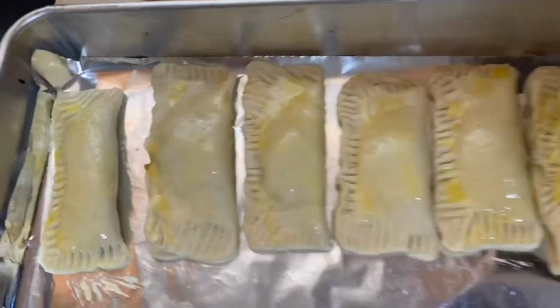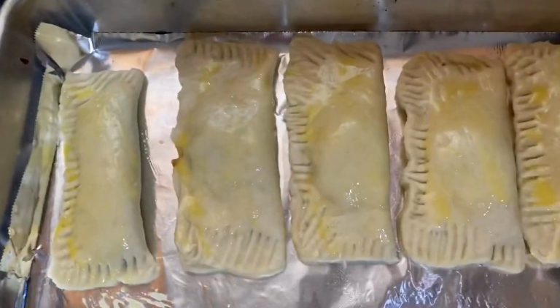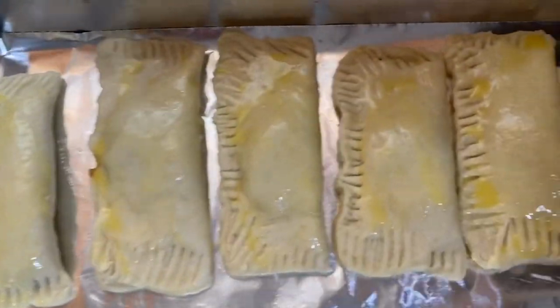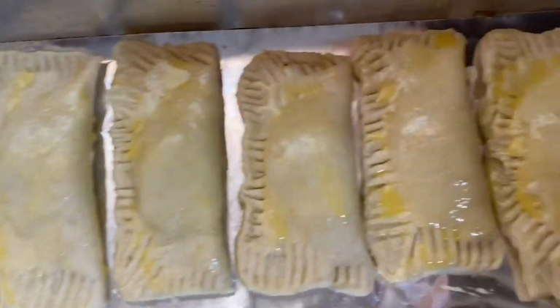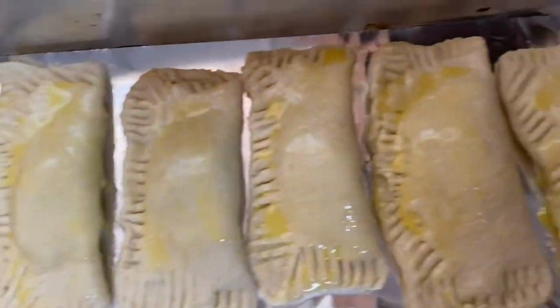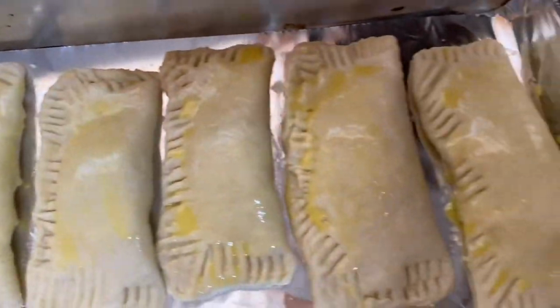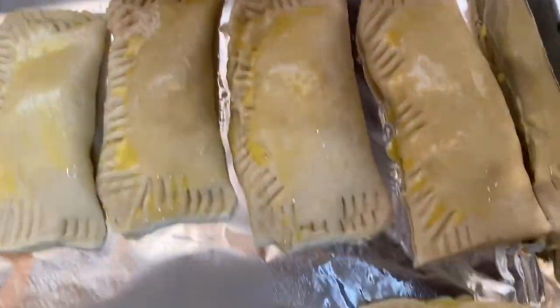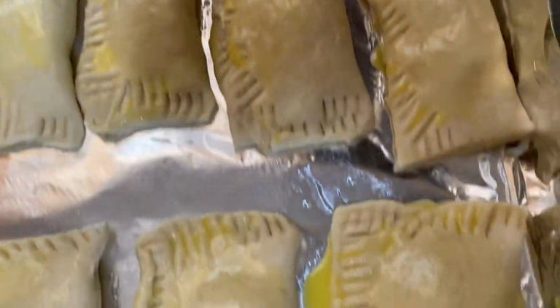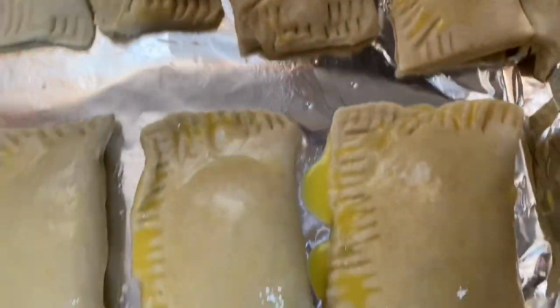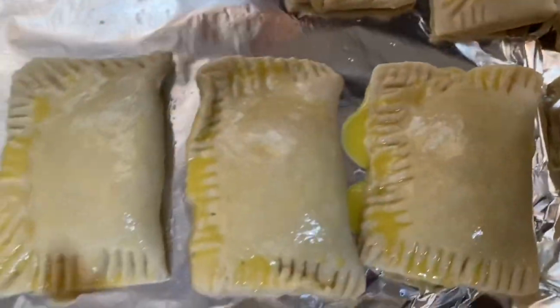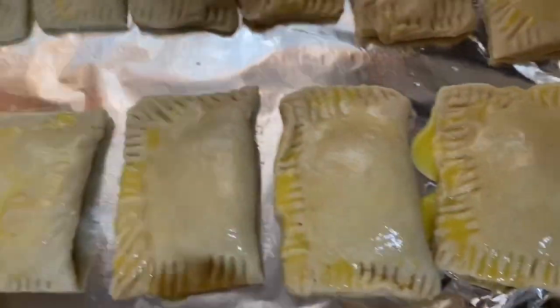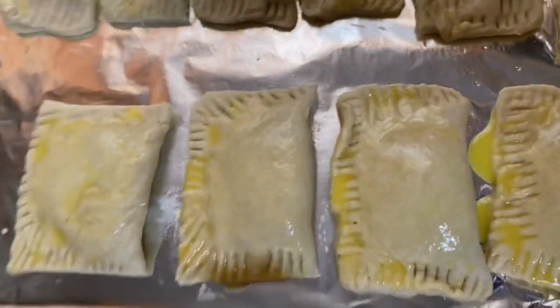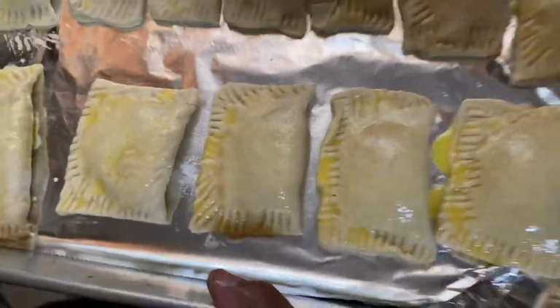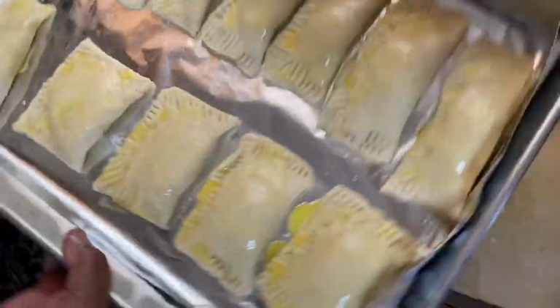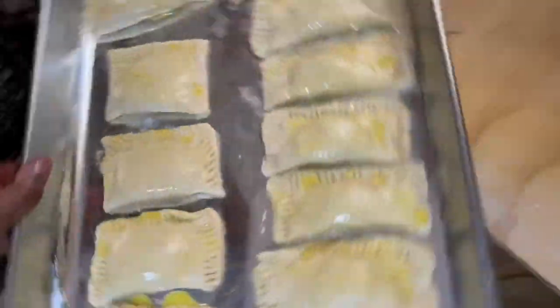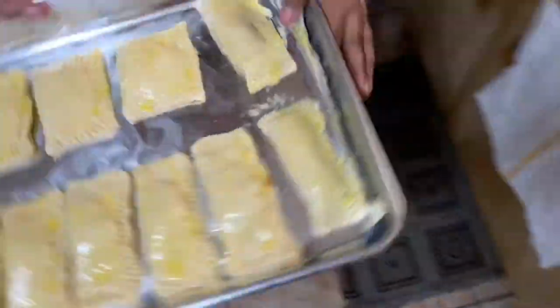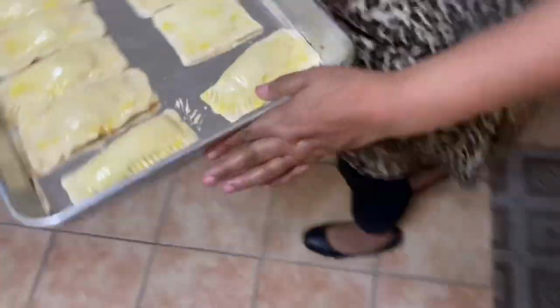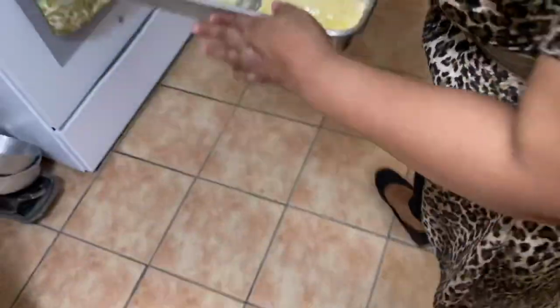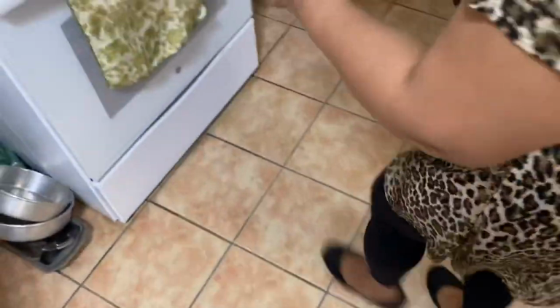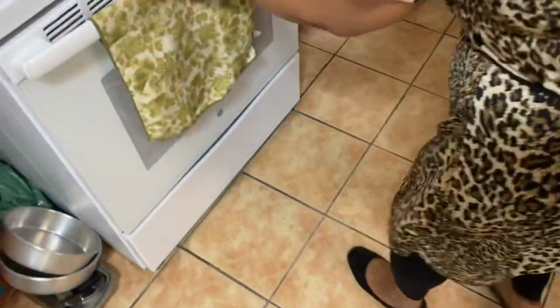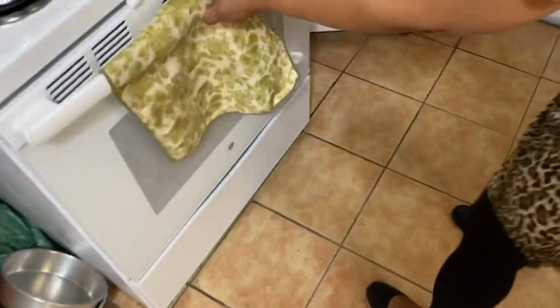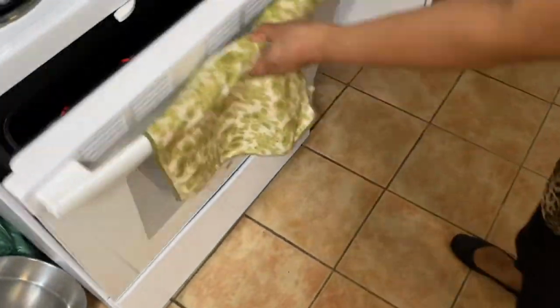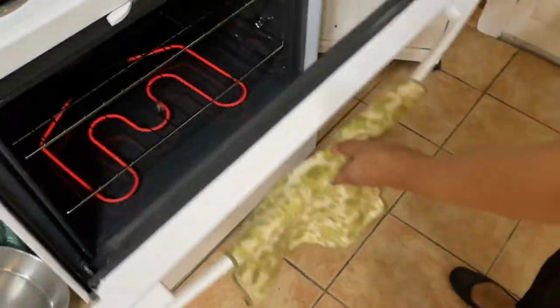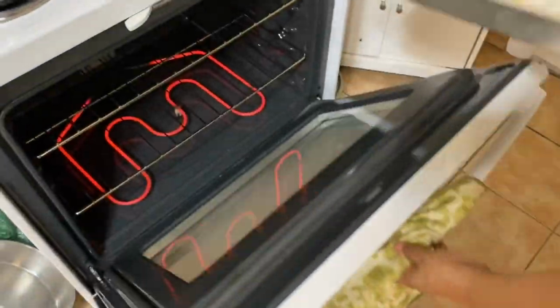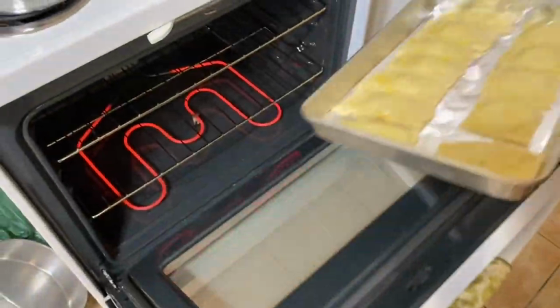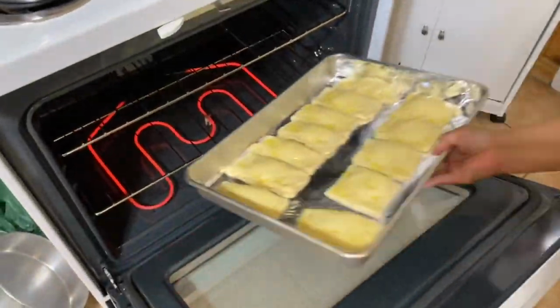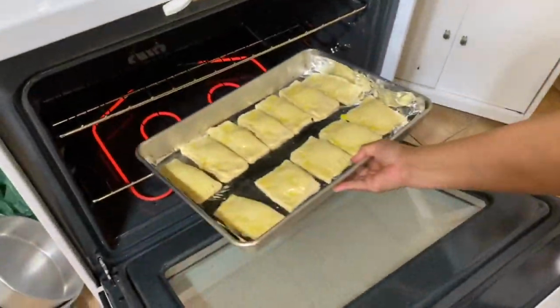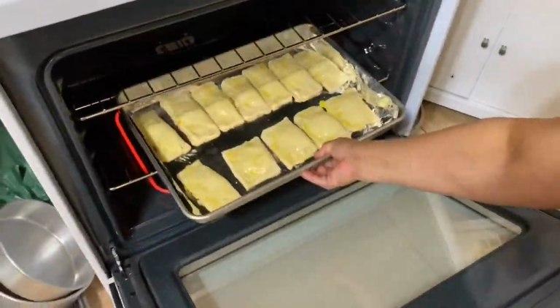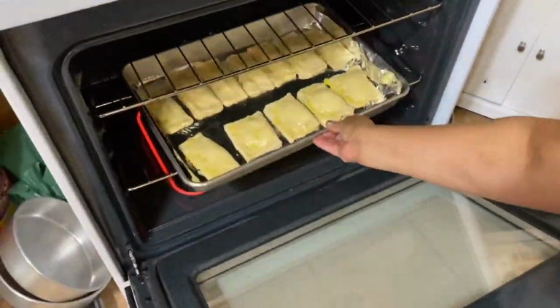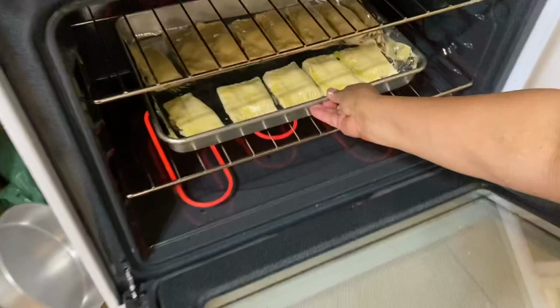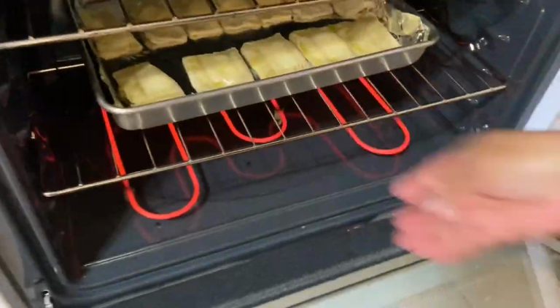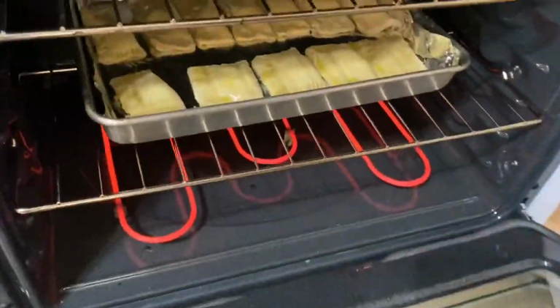I bake them in a preheated oven at 425 degrees and let them cook for 35 to 40 minutes until golden brown.